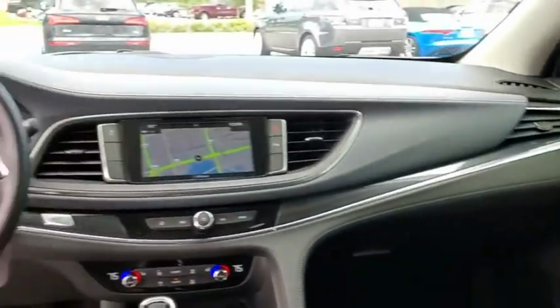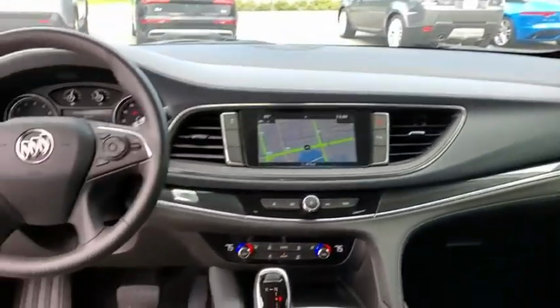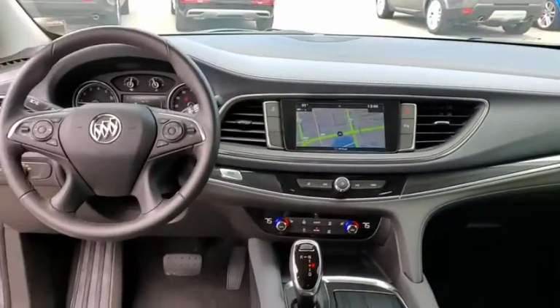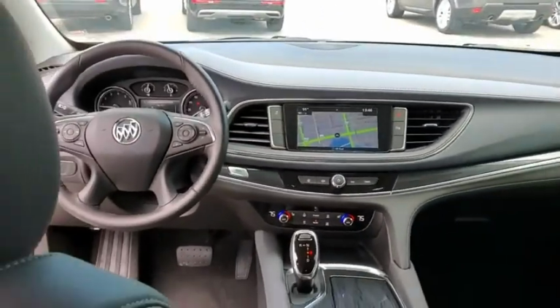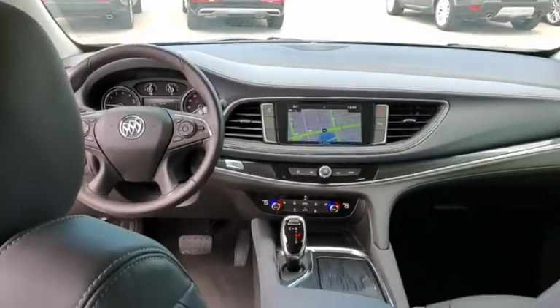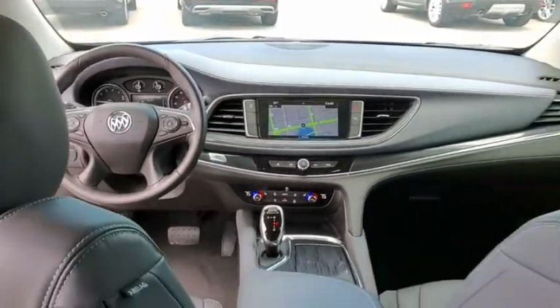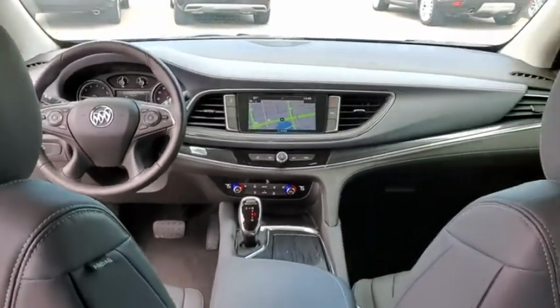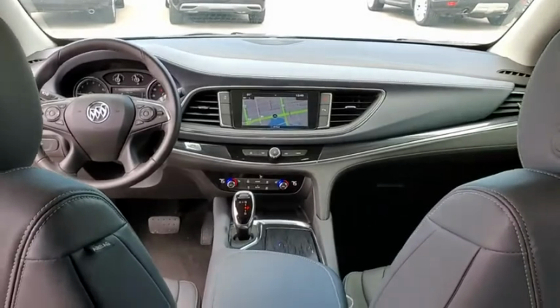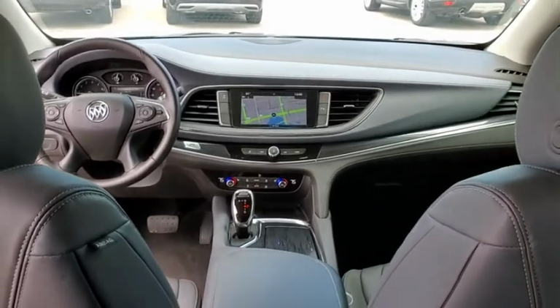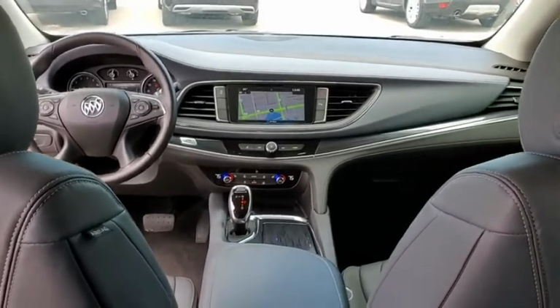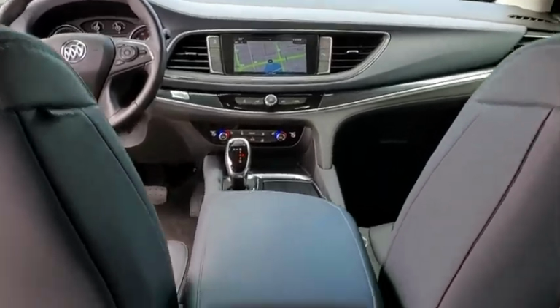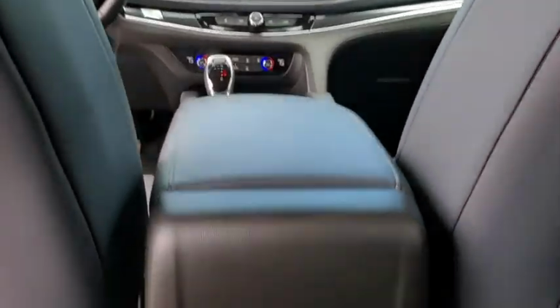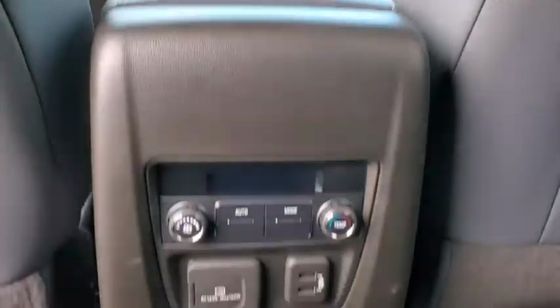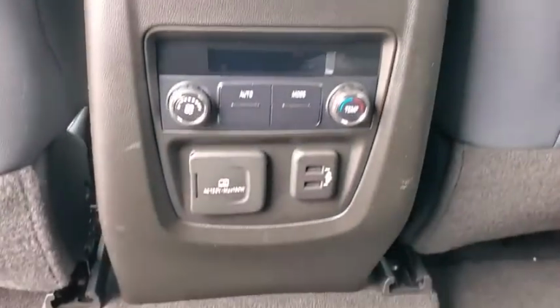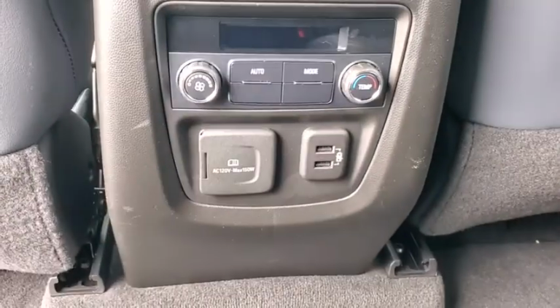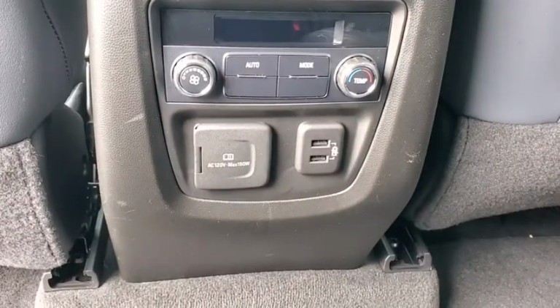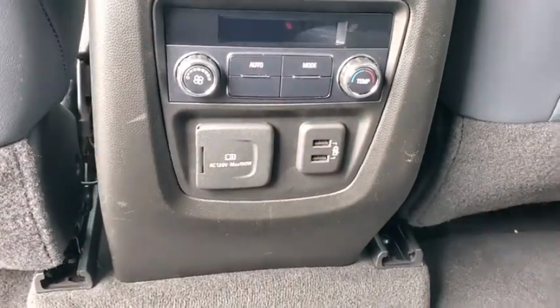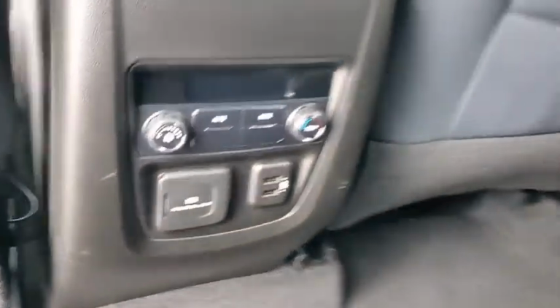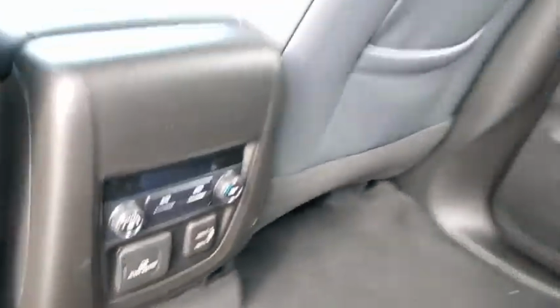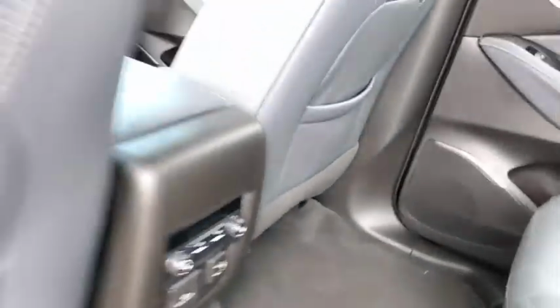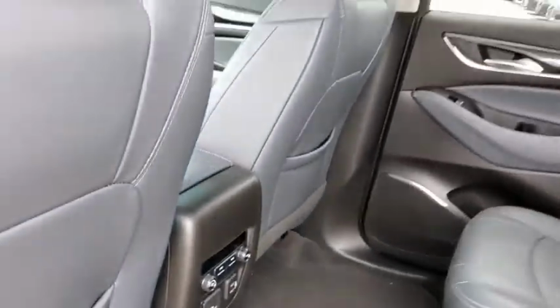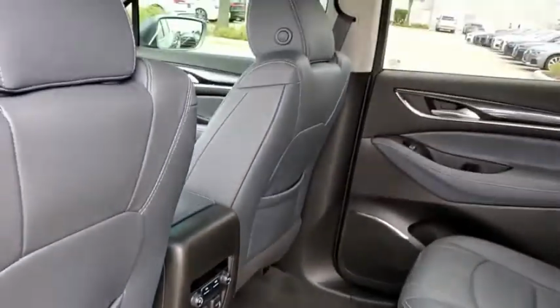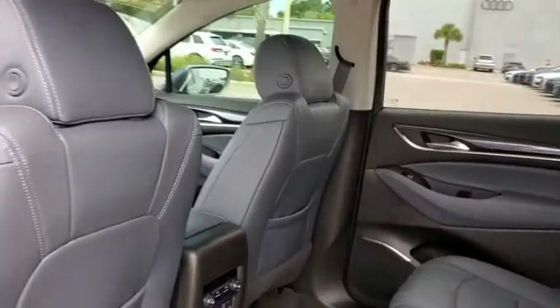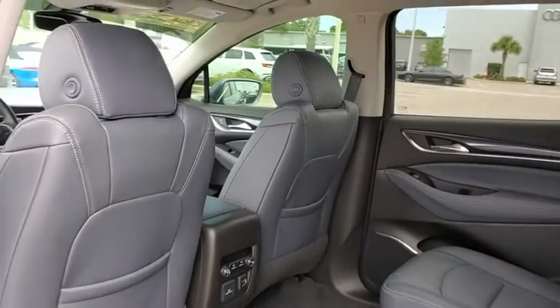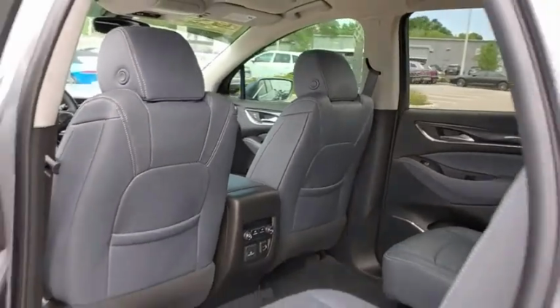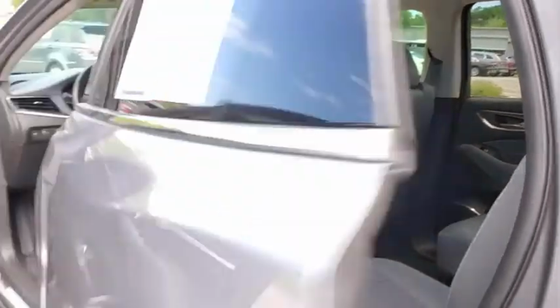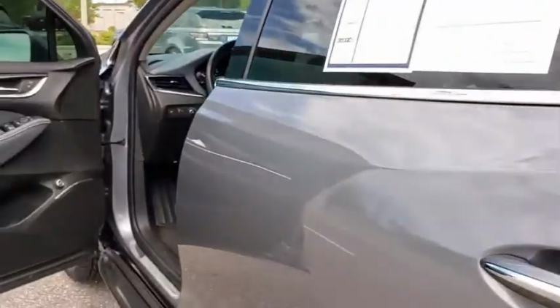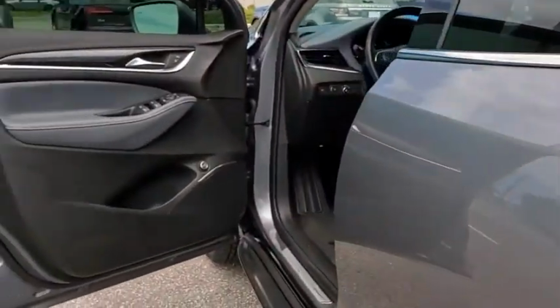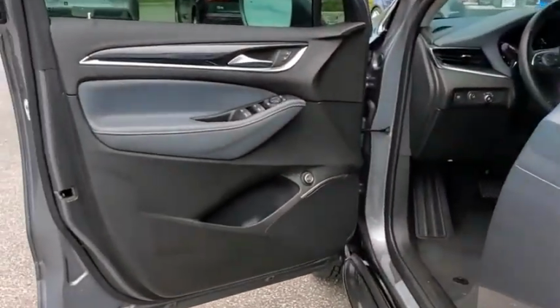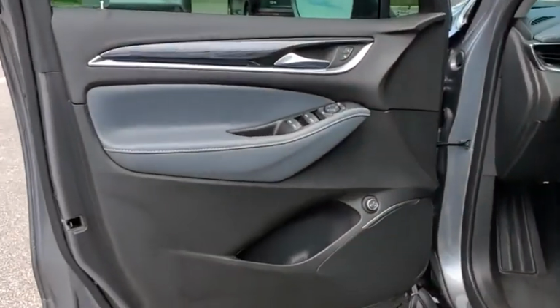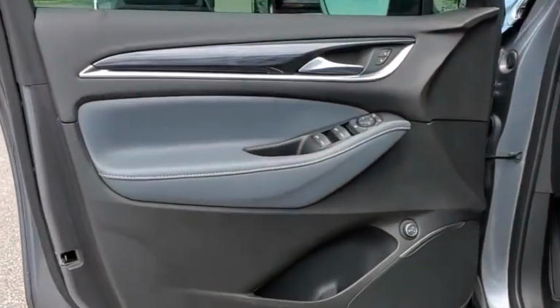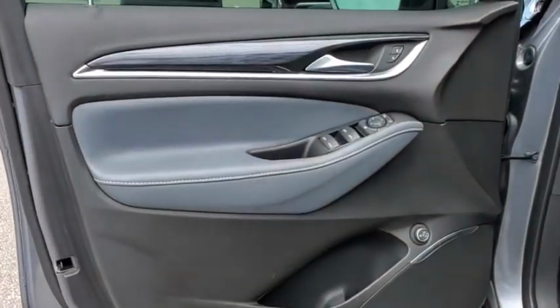Compass. Security system. Rear window defroster. Trip computer. Heated front driver and passenger seats. Electronic stability control. Brake assist.